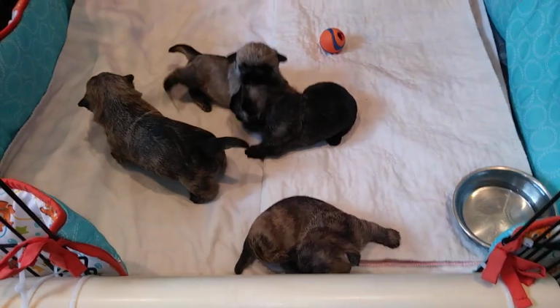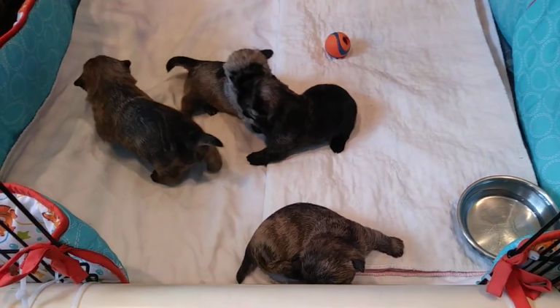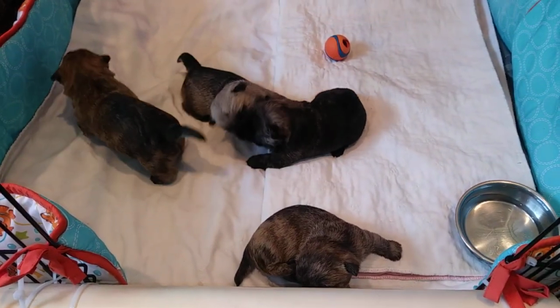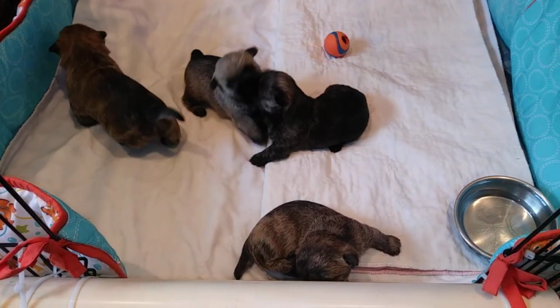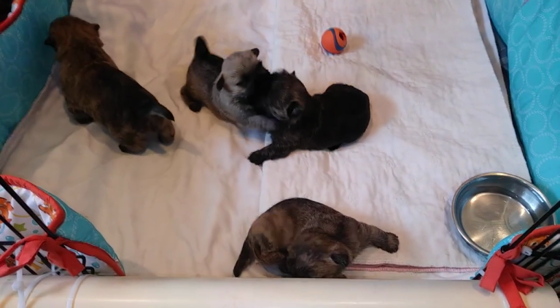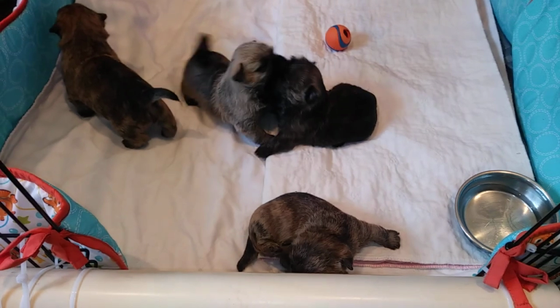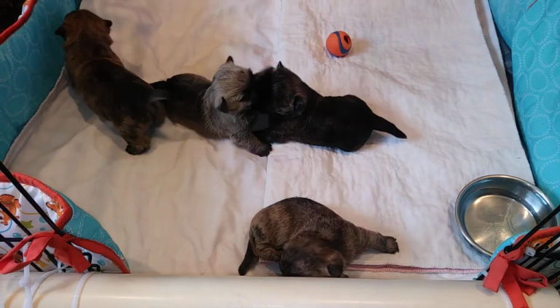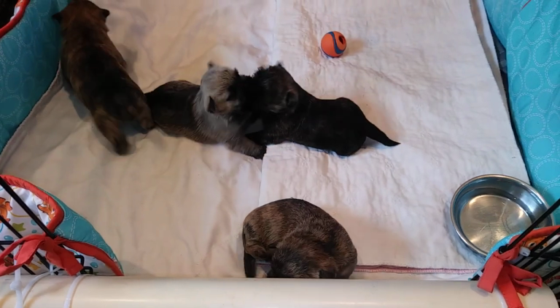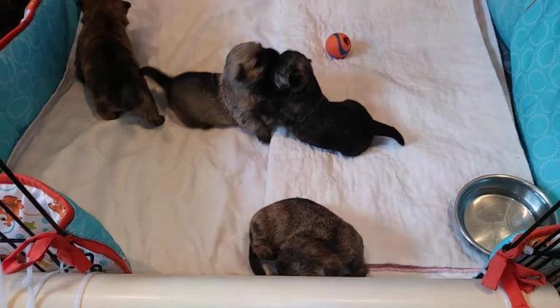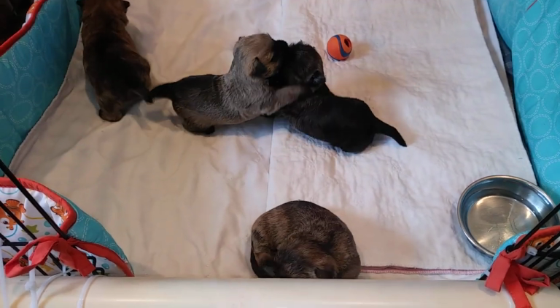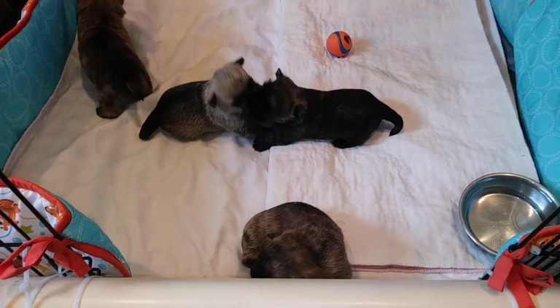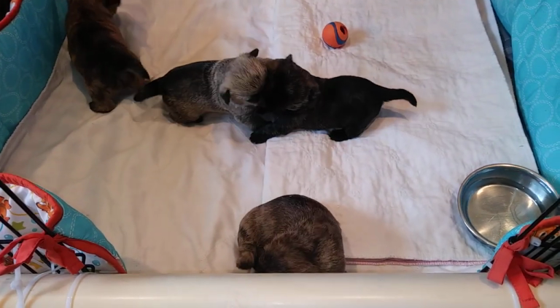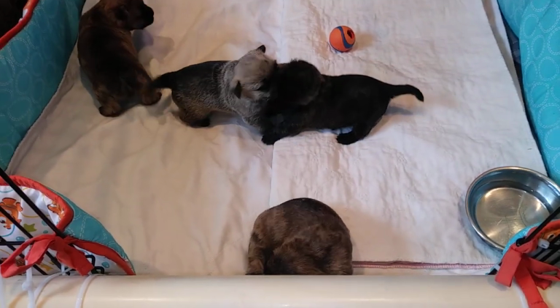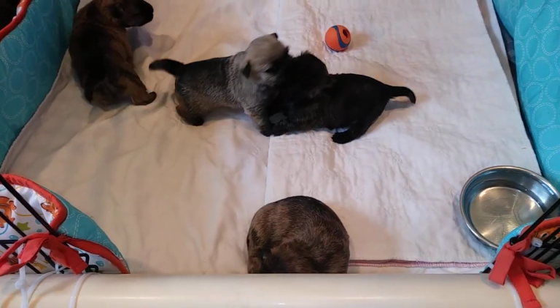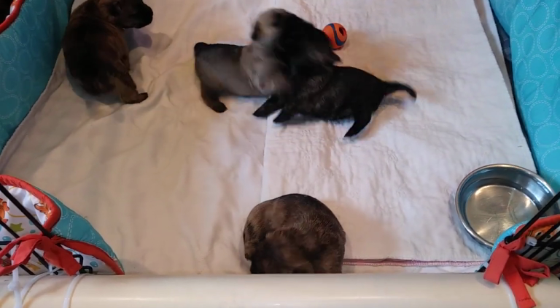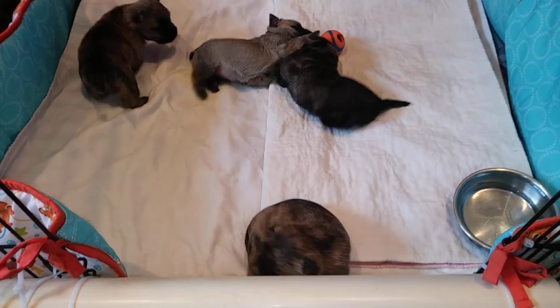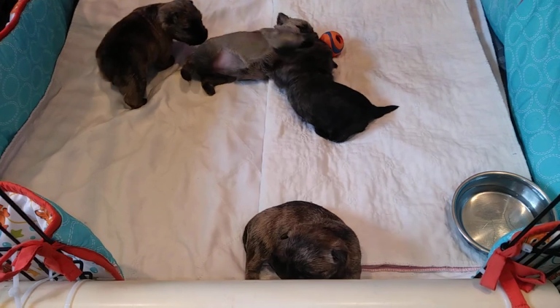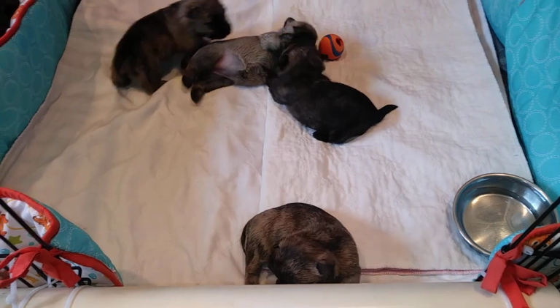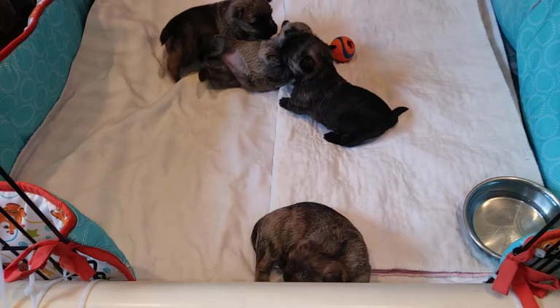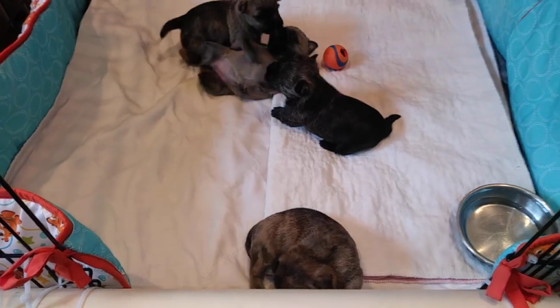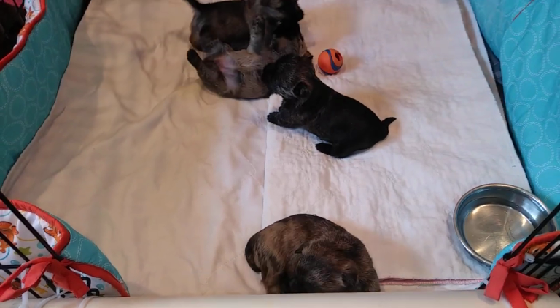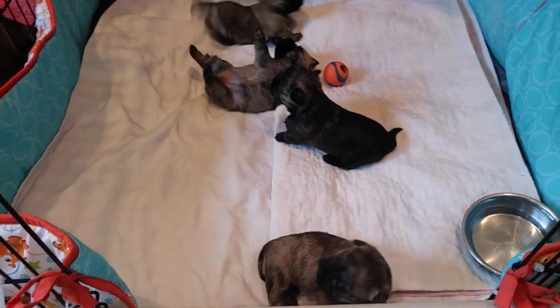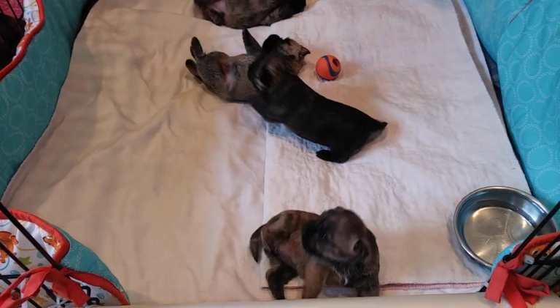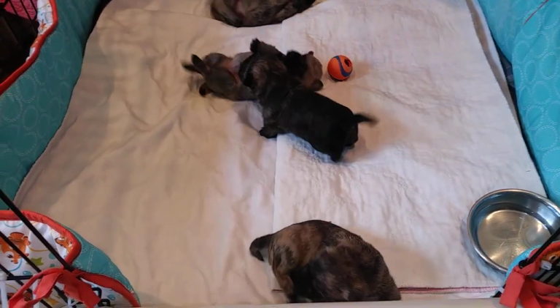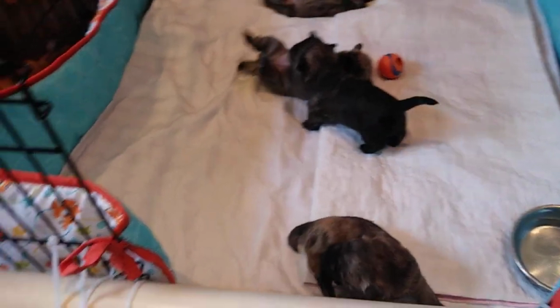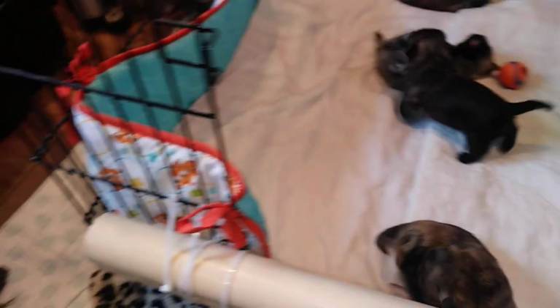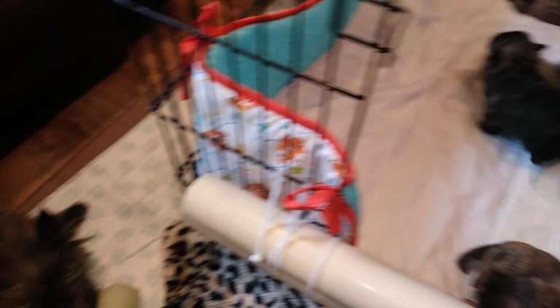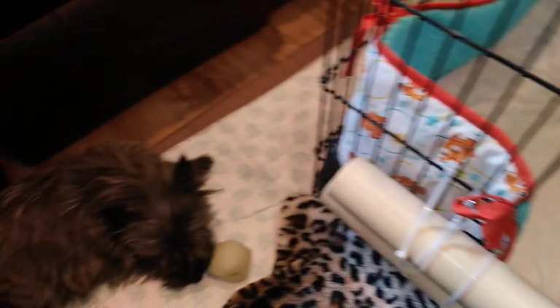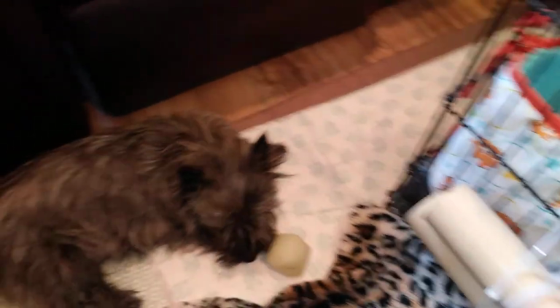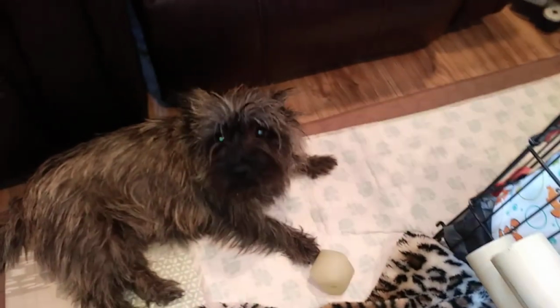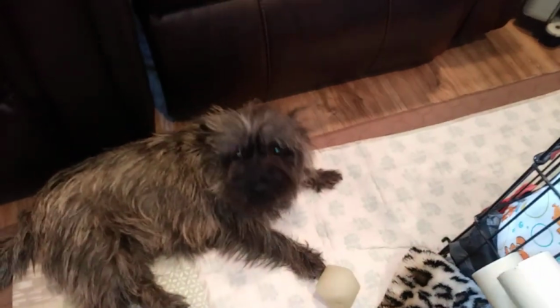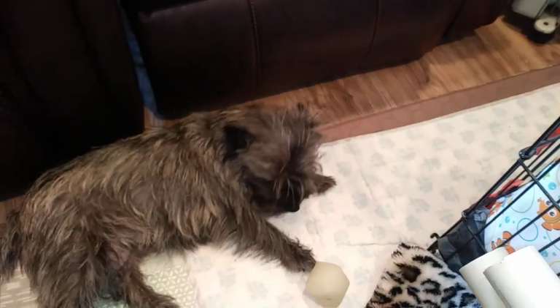They are fun to watch. Super healthy litter. We have a great mama, Miss Willow. Mama's resting over here. There's my girl.